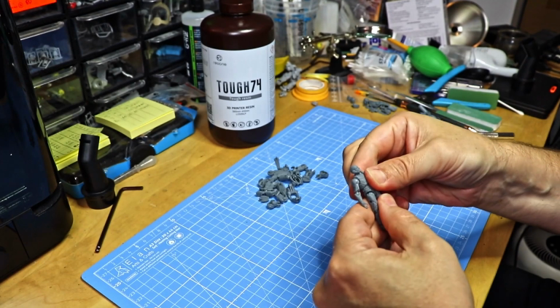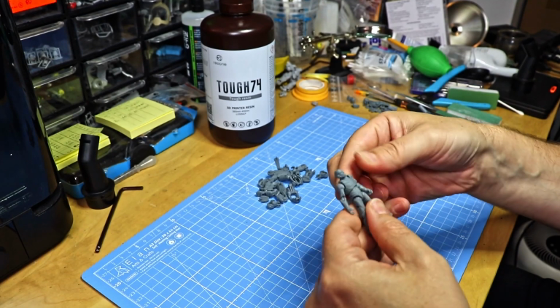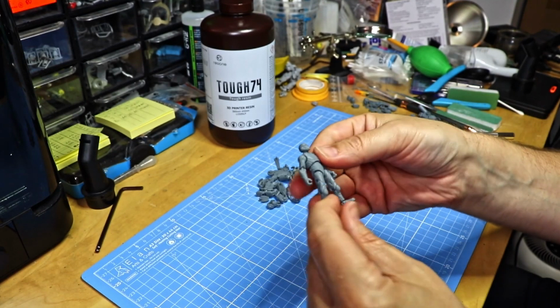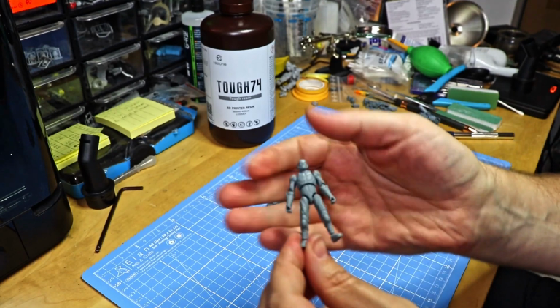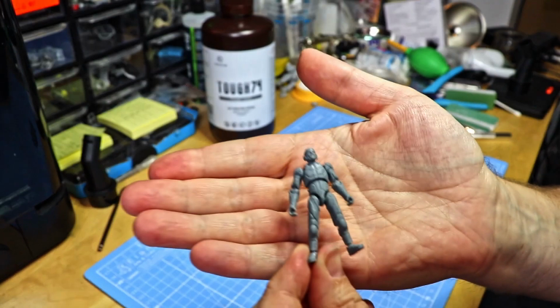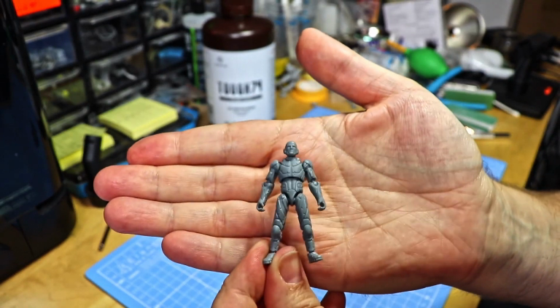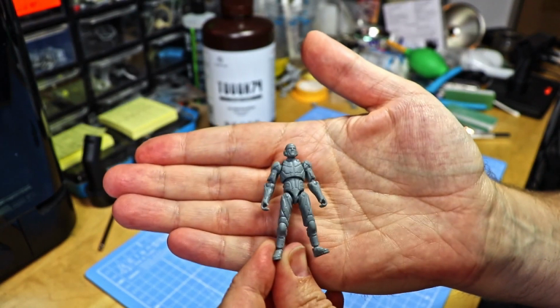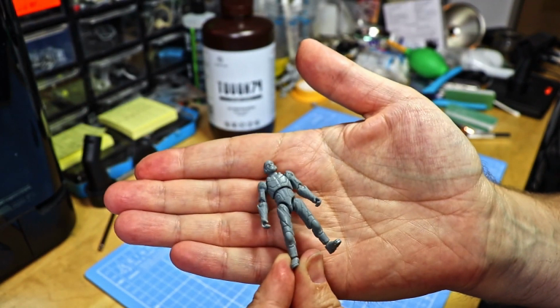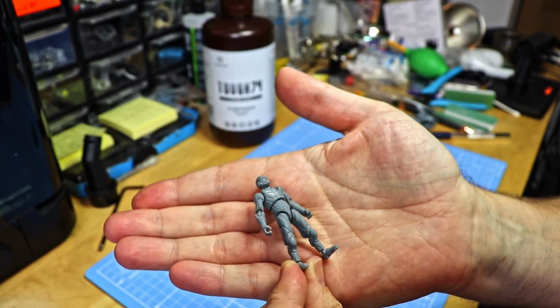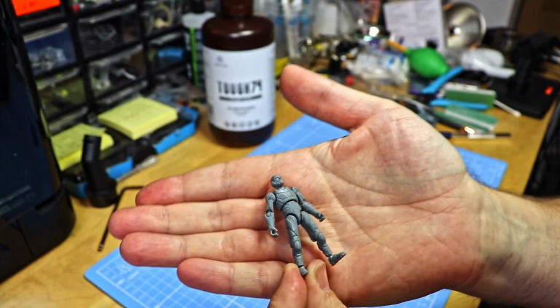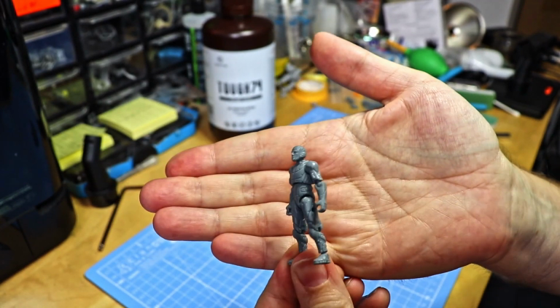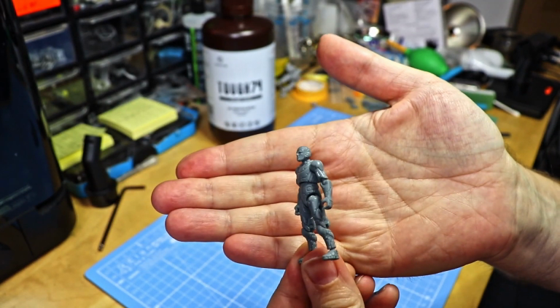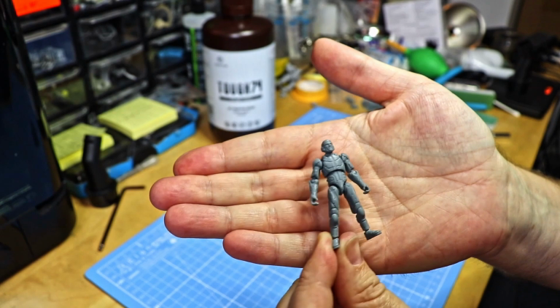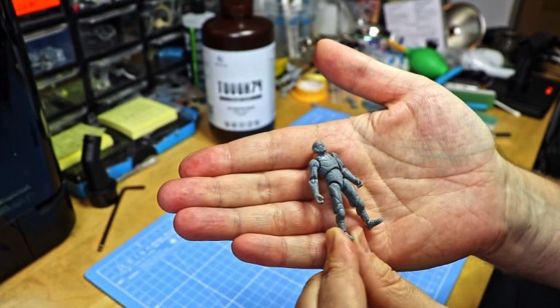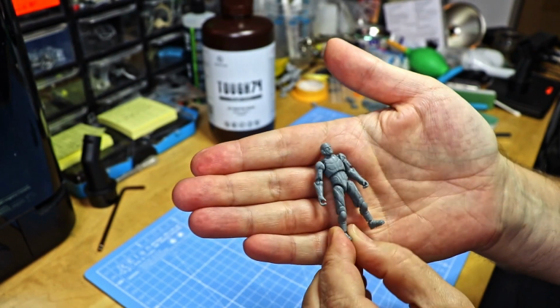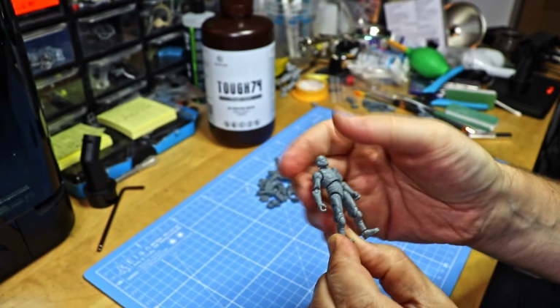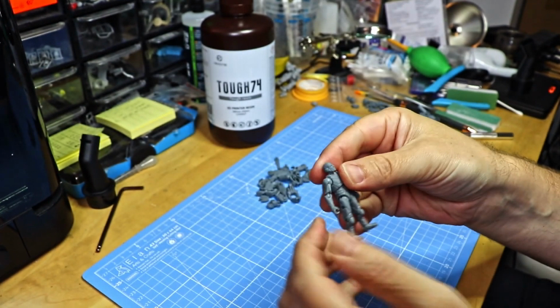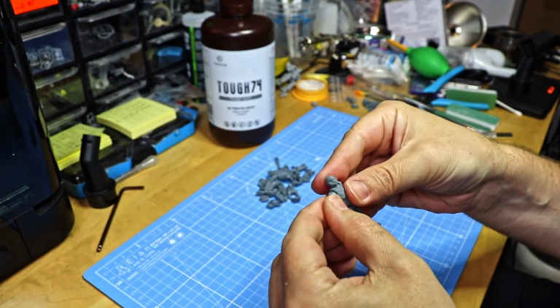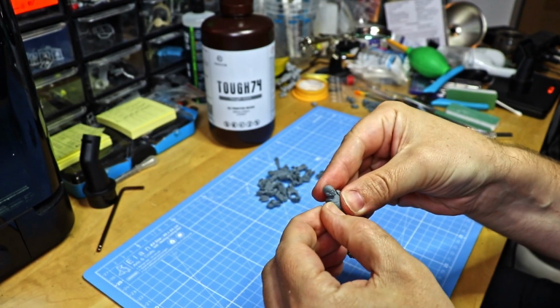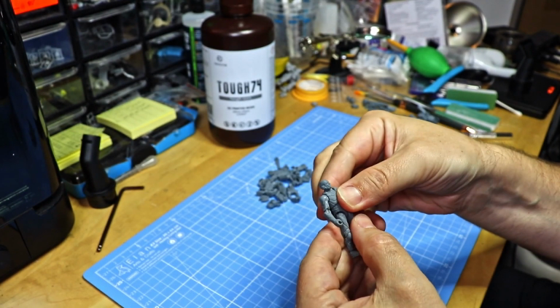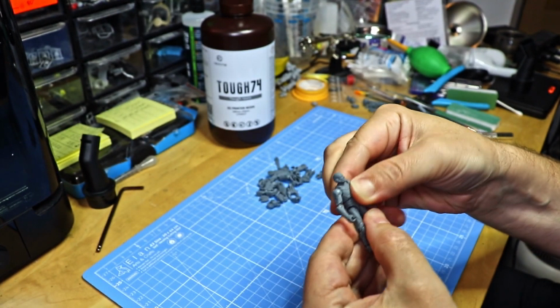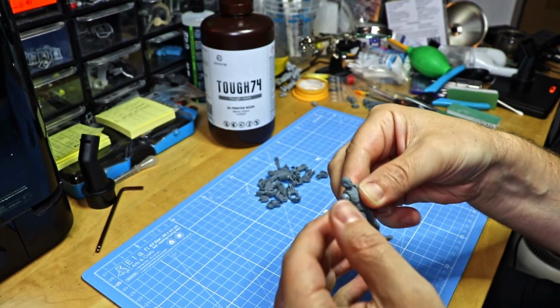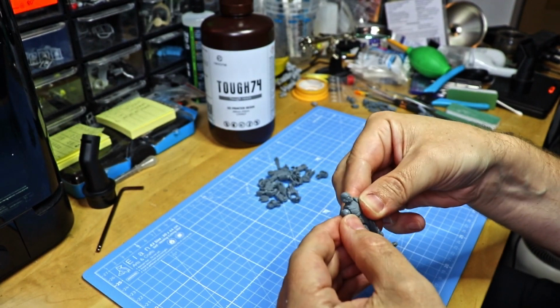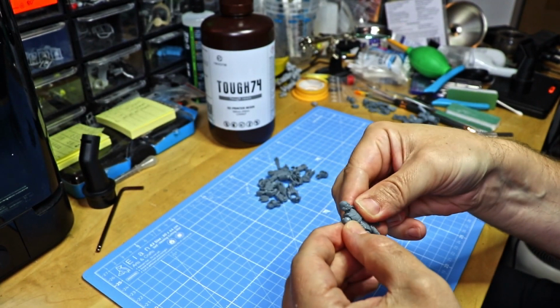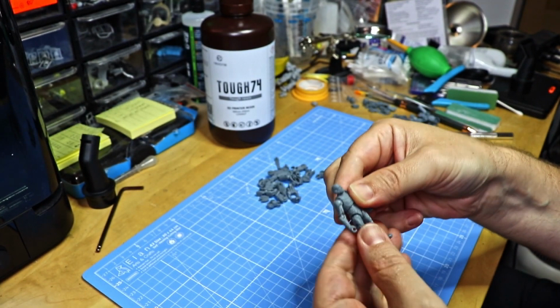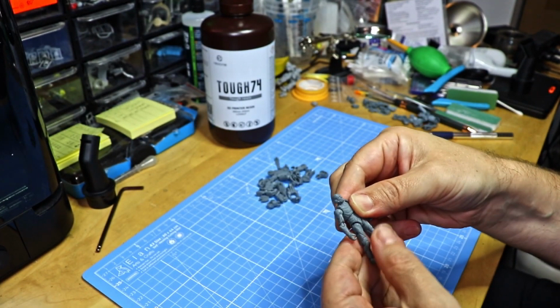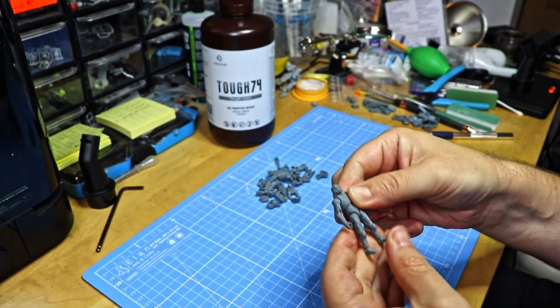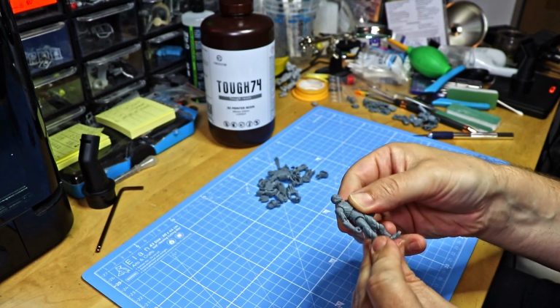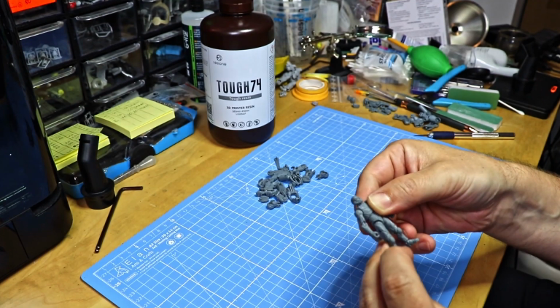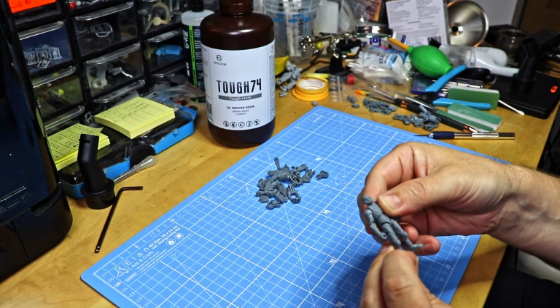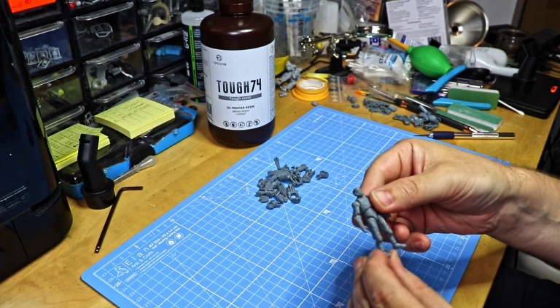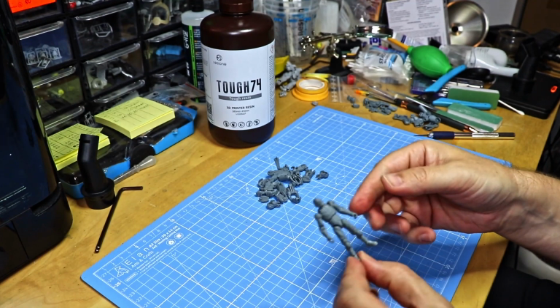Pilot figure assembled. Looks really nice. I have to say I like the look of the resin. It's much darker than the other tough resins they have, like the M58 for example.